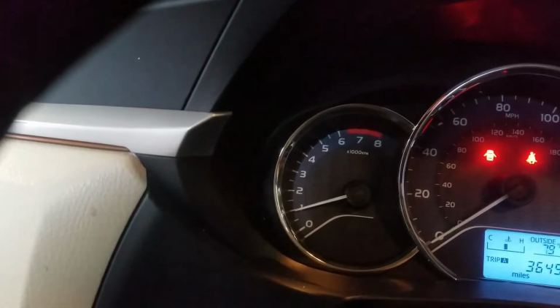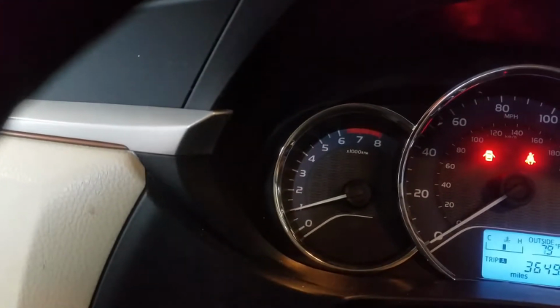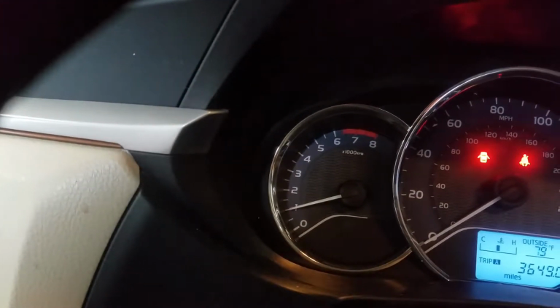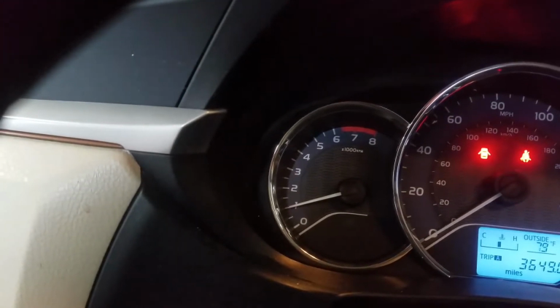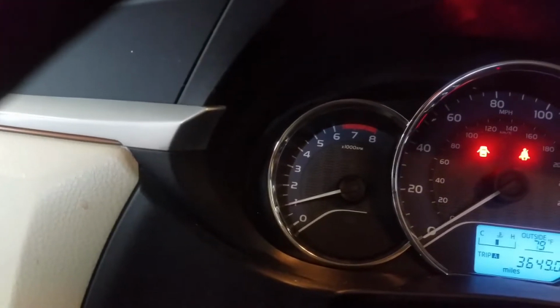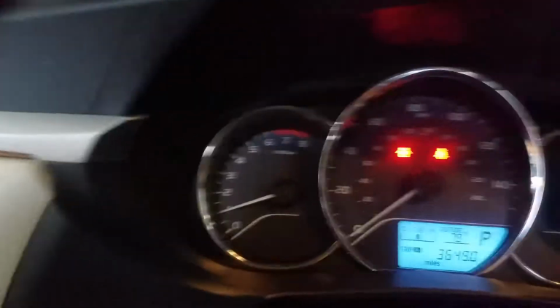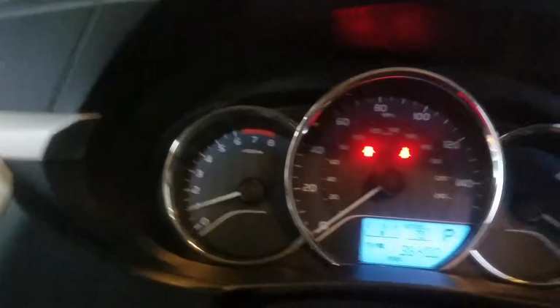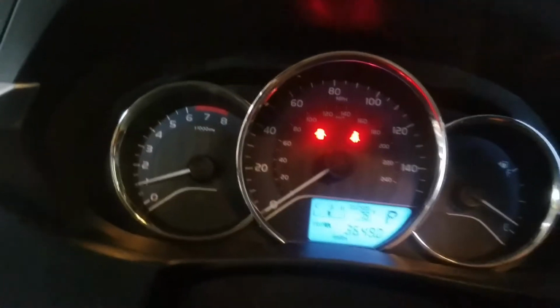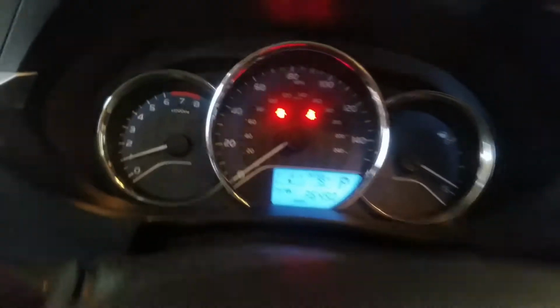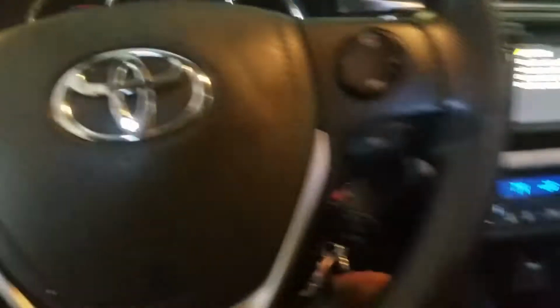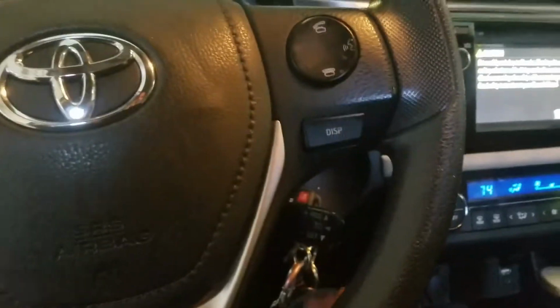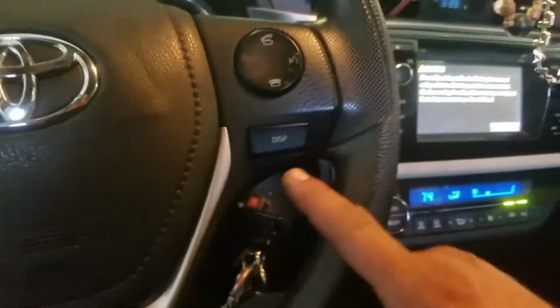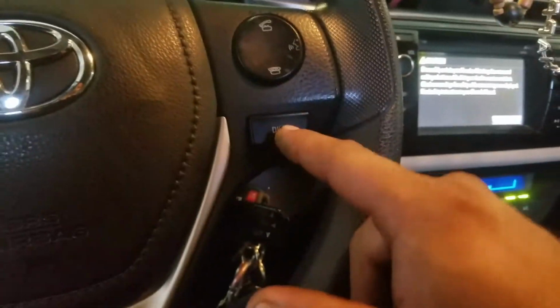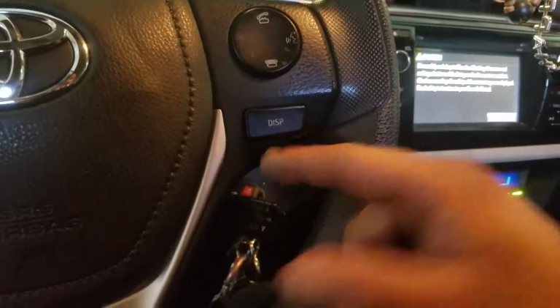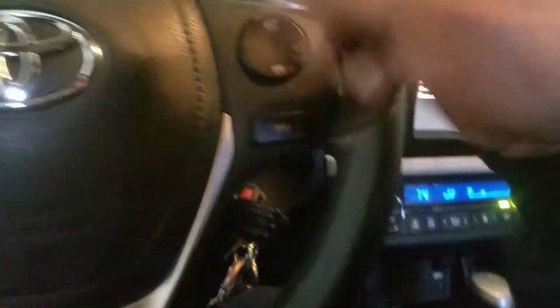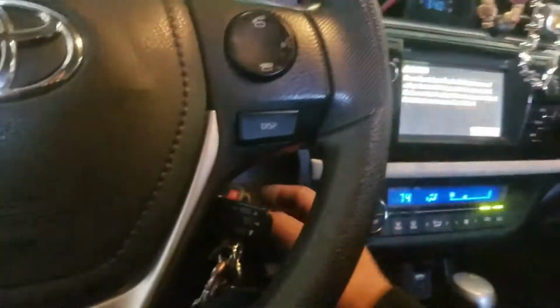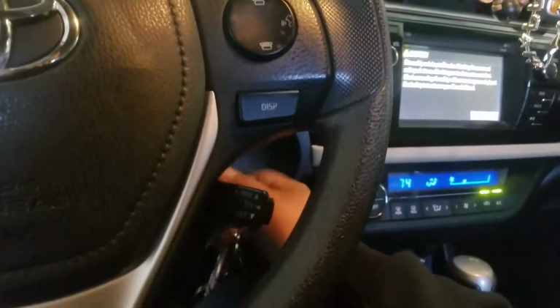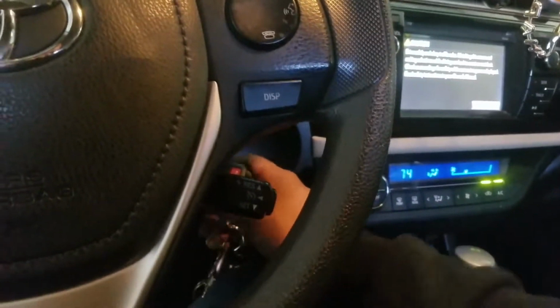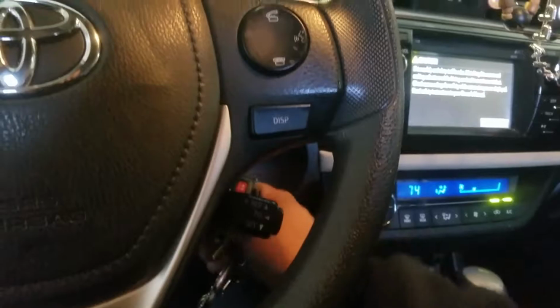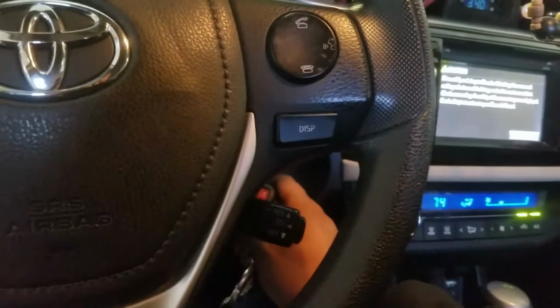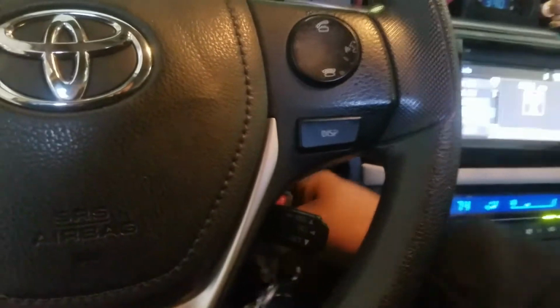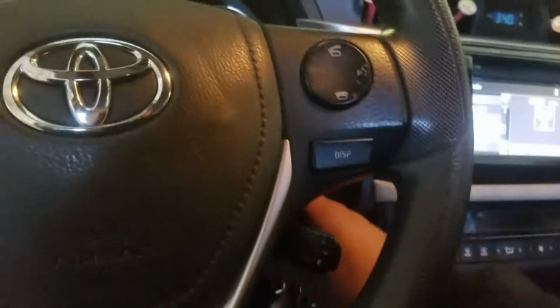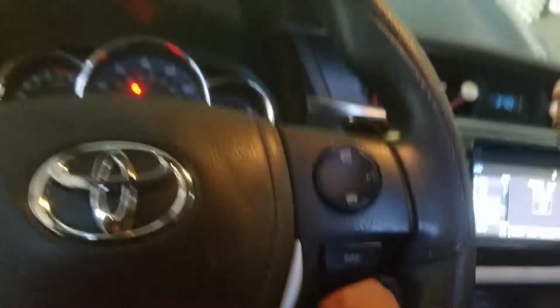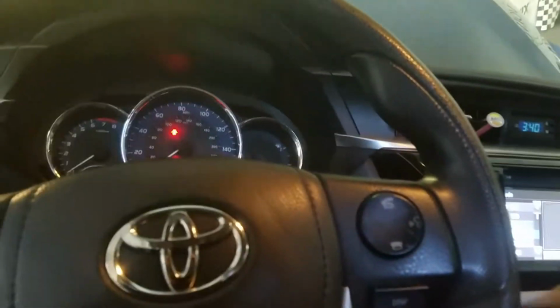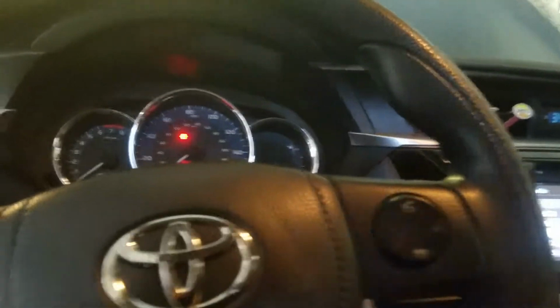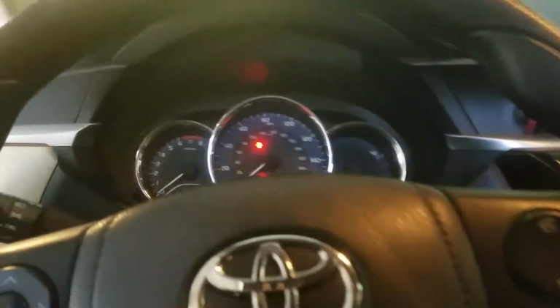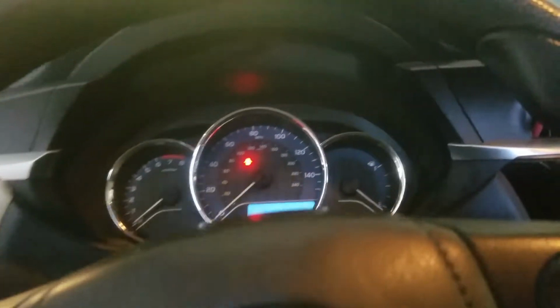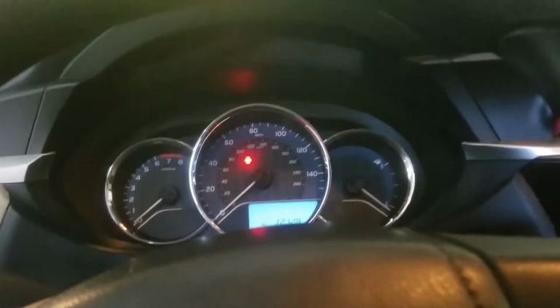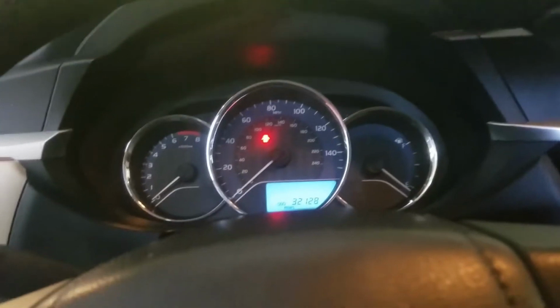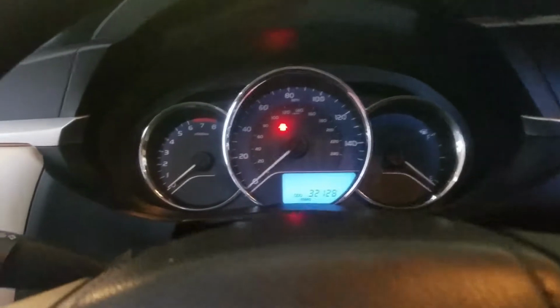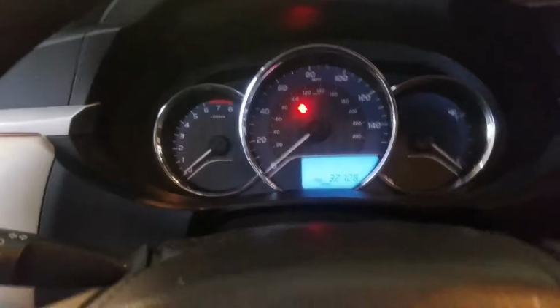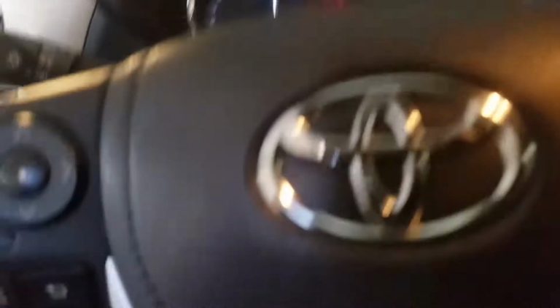That's pretty simple to do — just hold the display button after you hit Trip A. This quick tip is brought to you by Auto Tech 210 and Best Fleet Service. You guys have a wonderful day!